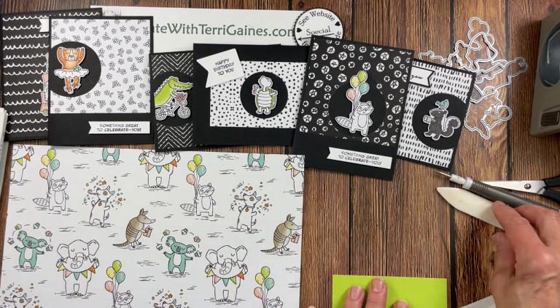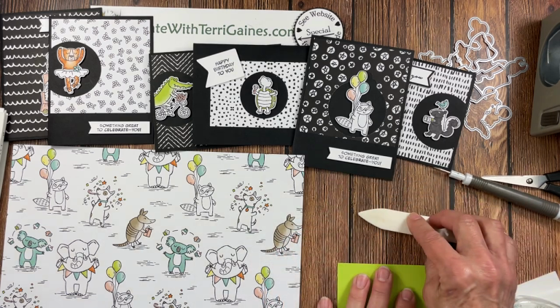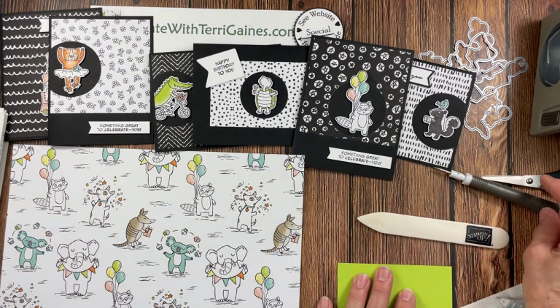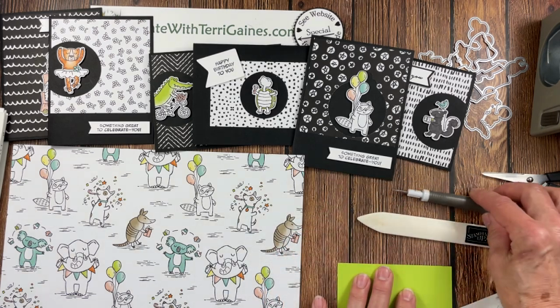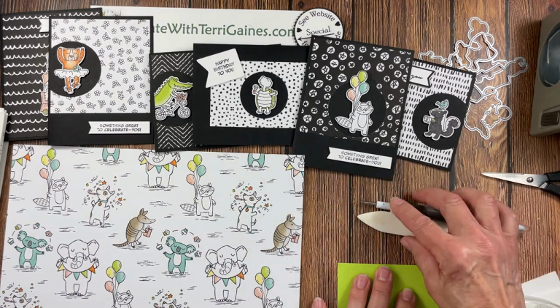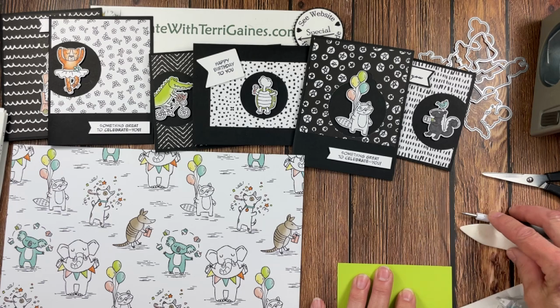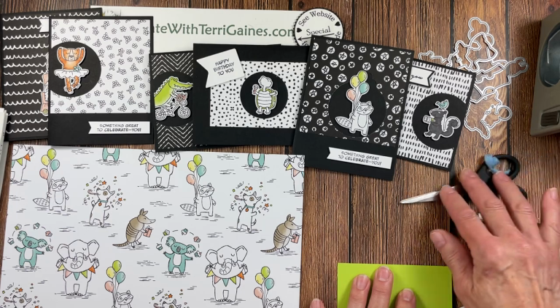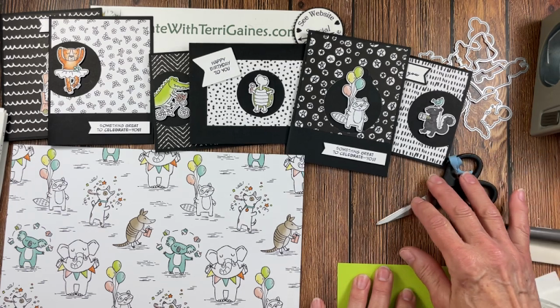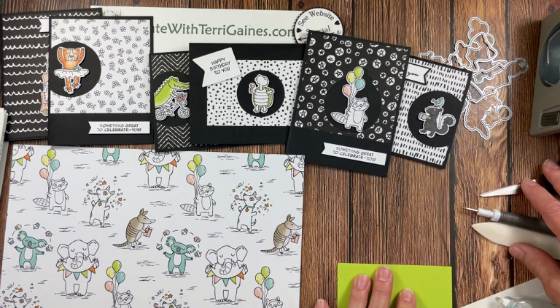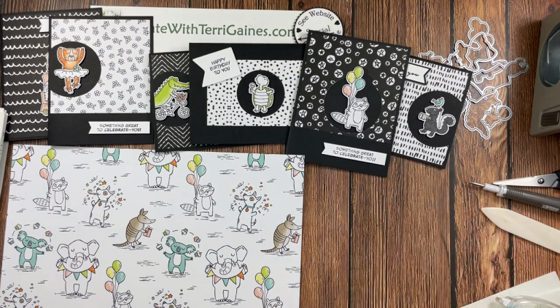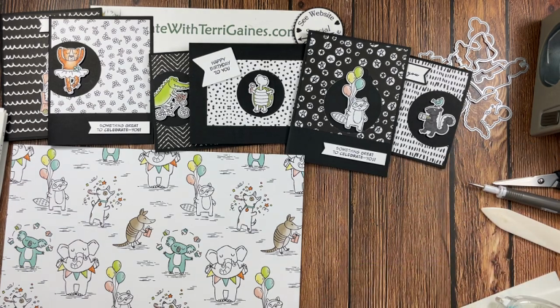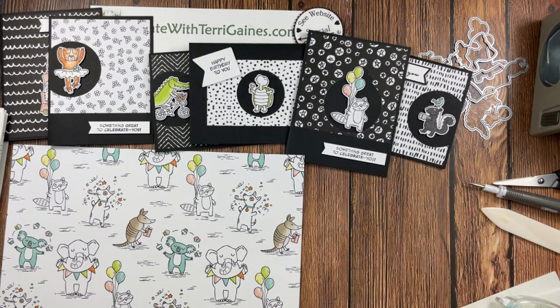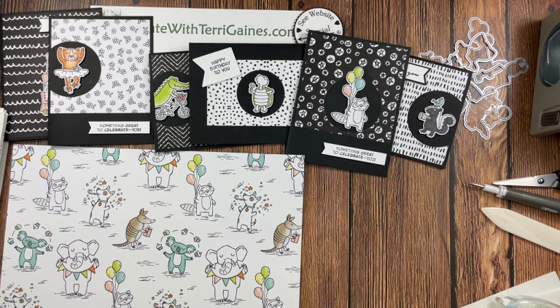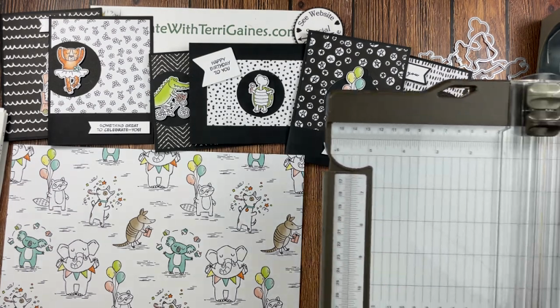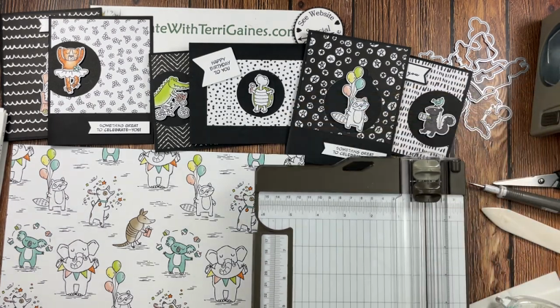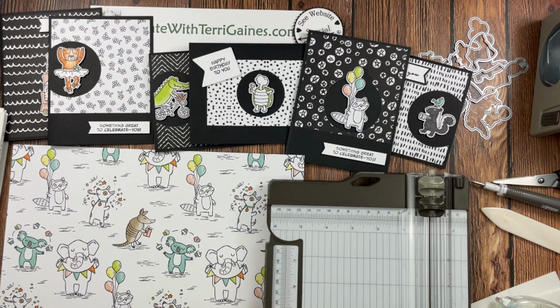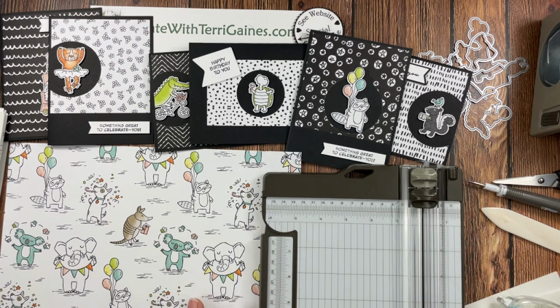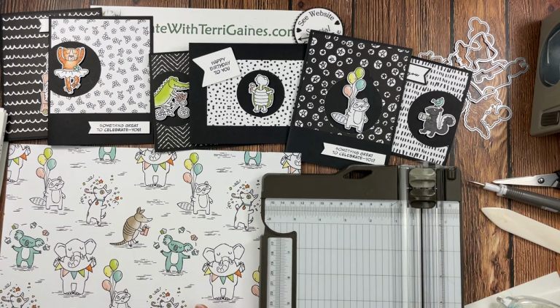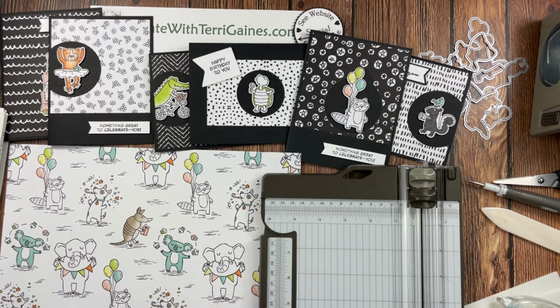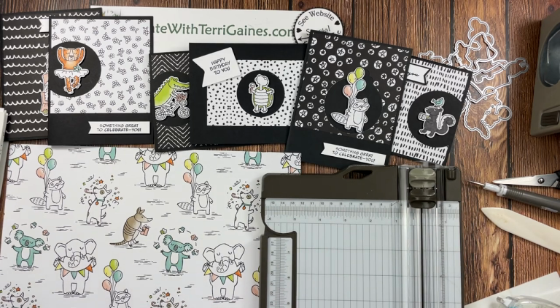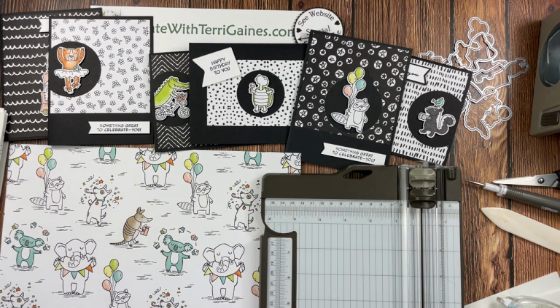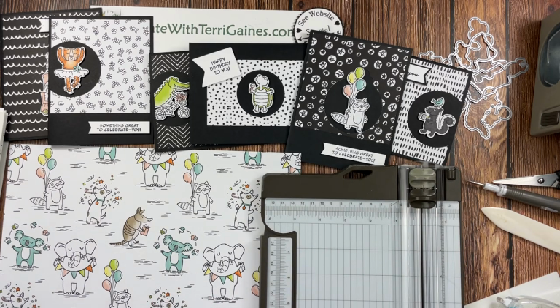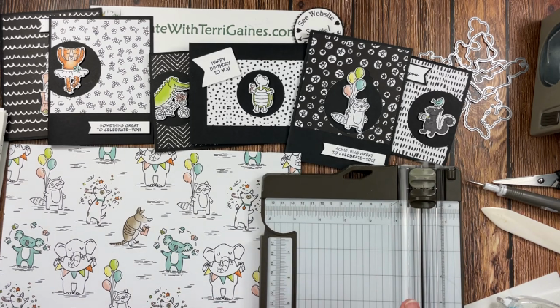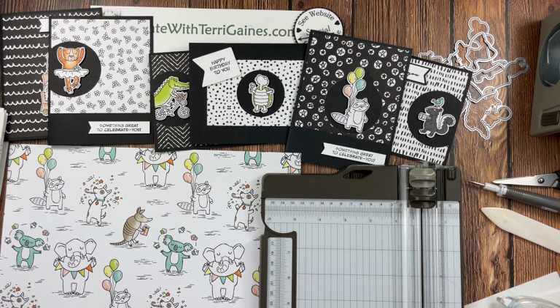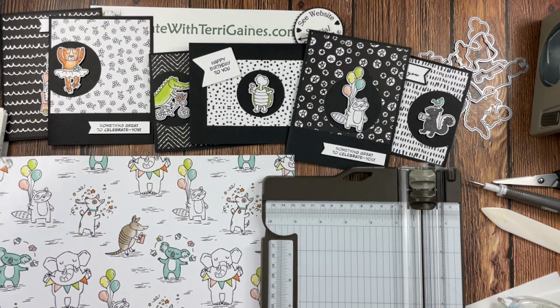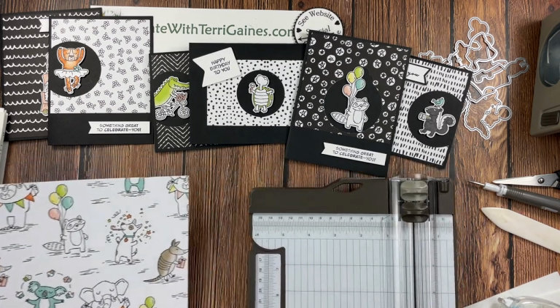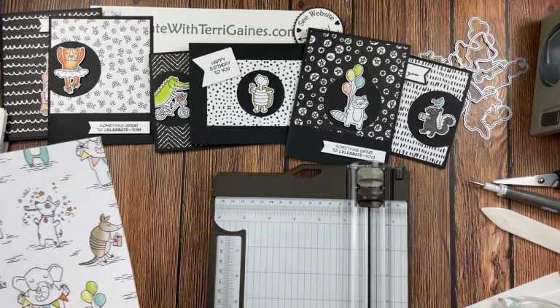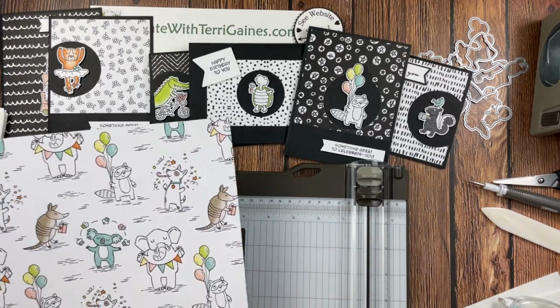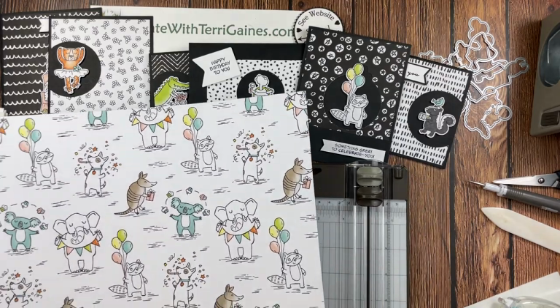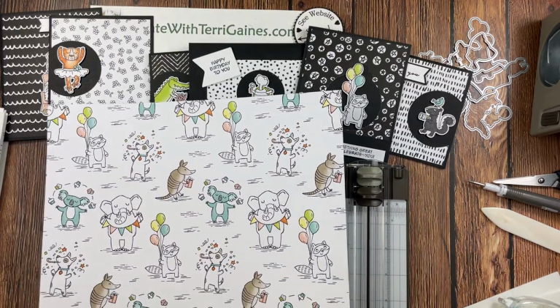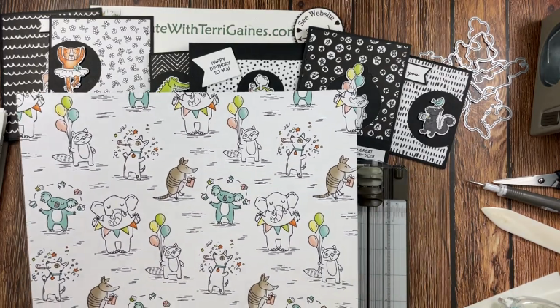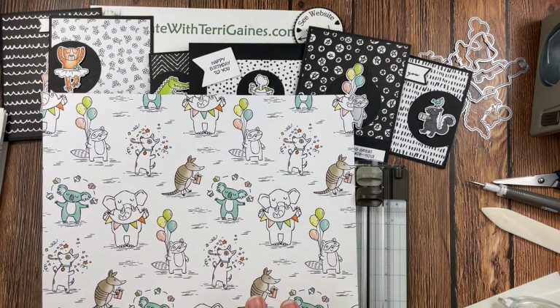For tools, I needed a bone folder, take your pick tool, paper snips, and a paper trimmer. I have a PDF that you can download to recreate these cards — I'll share more about that in a moment.